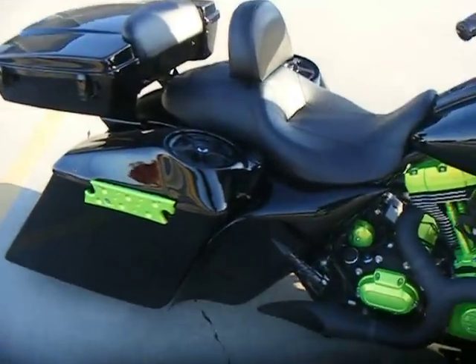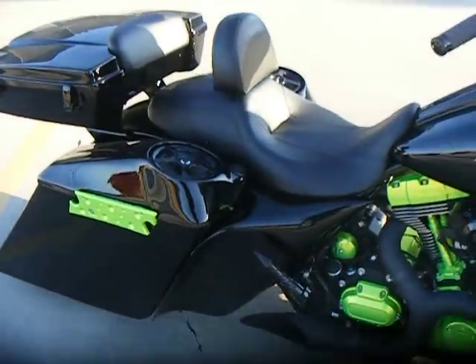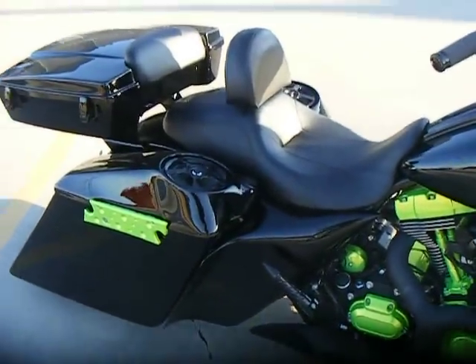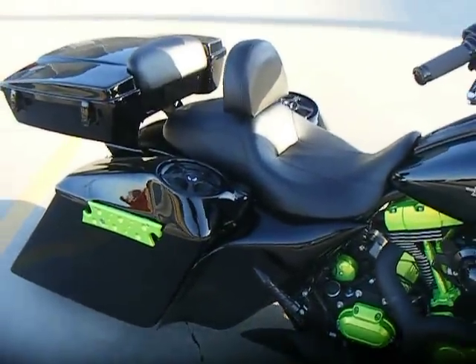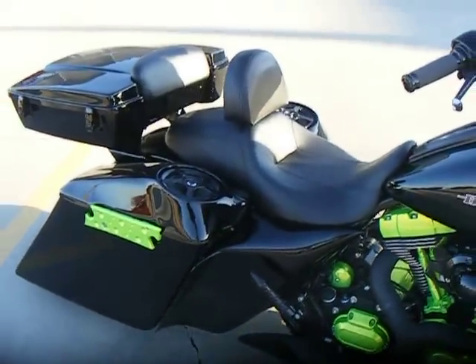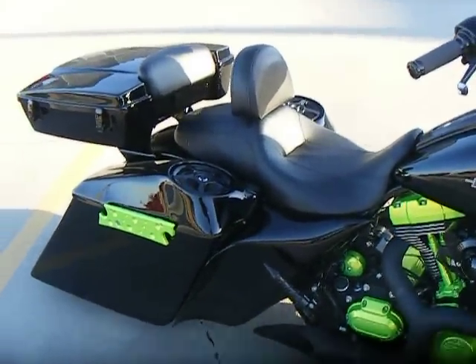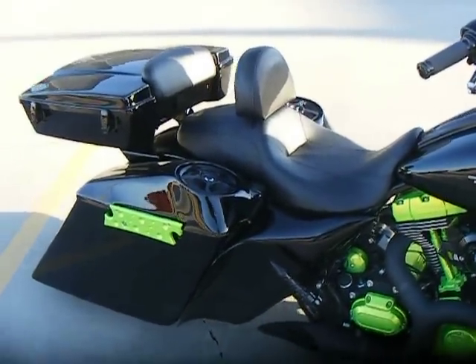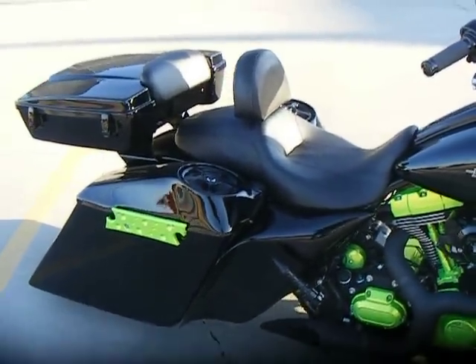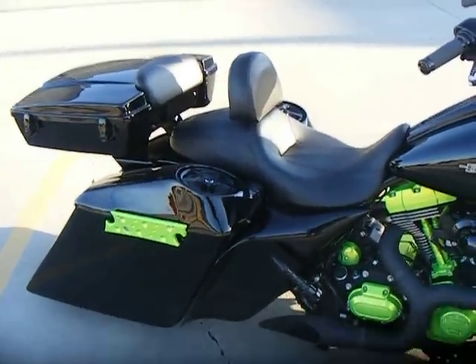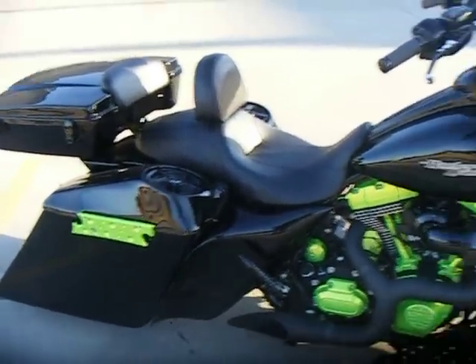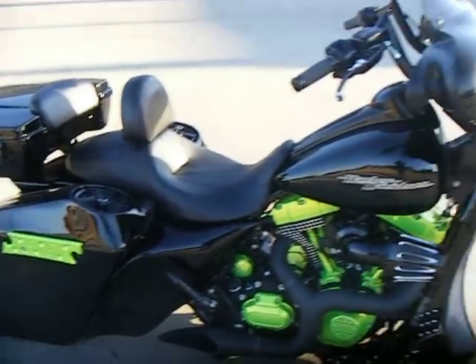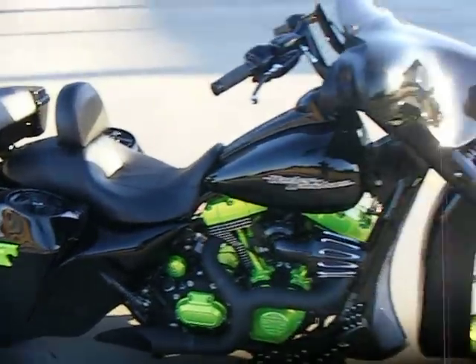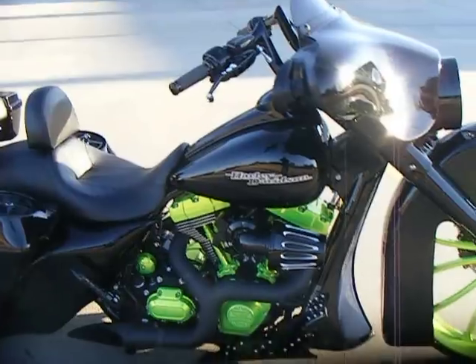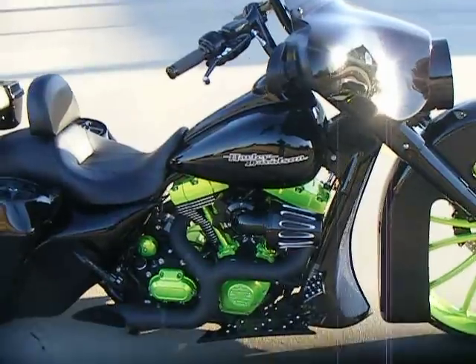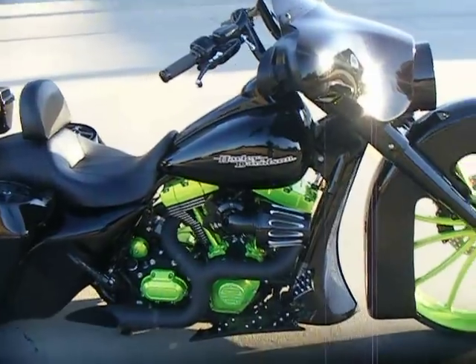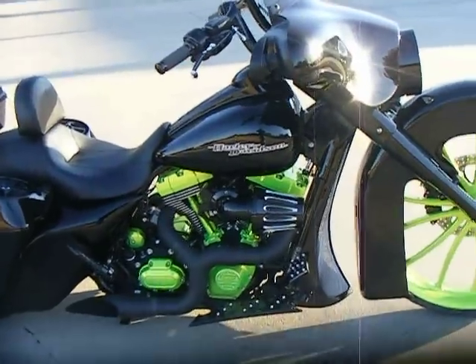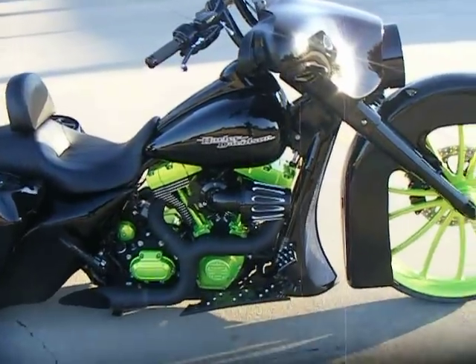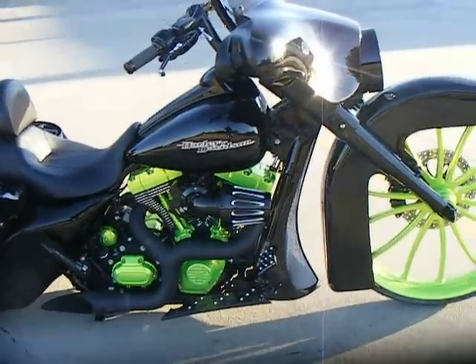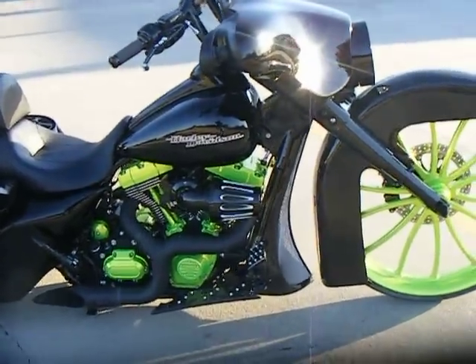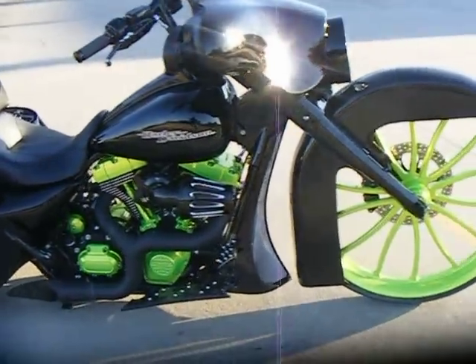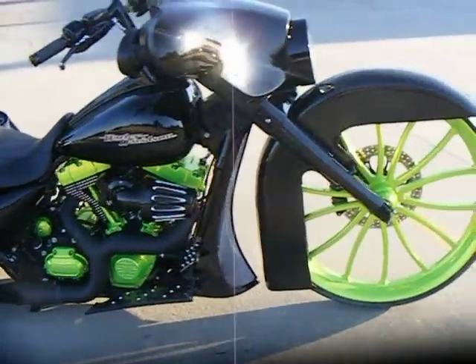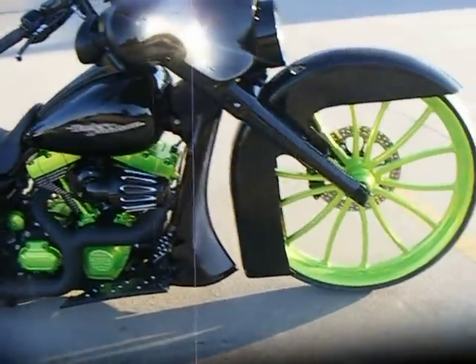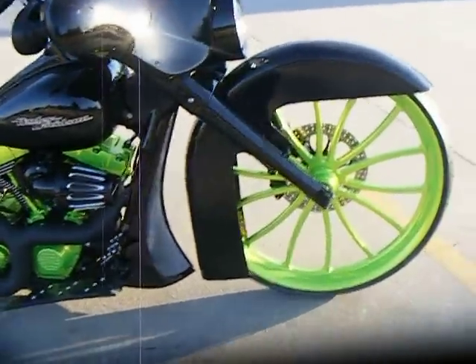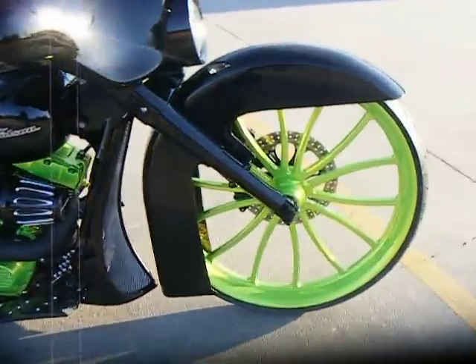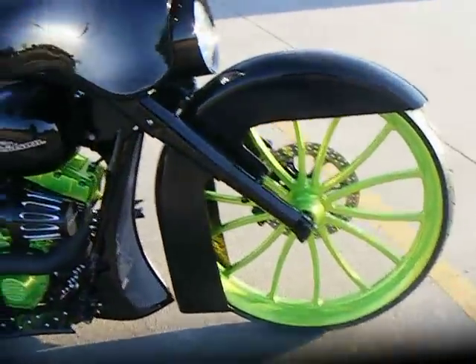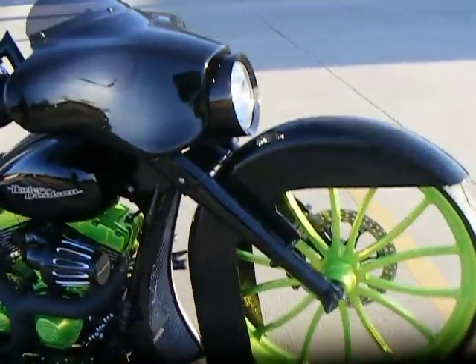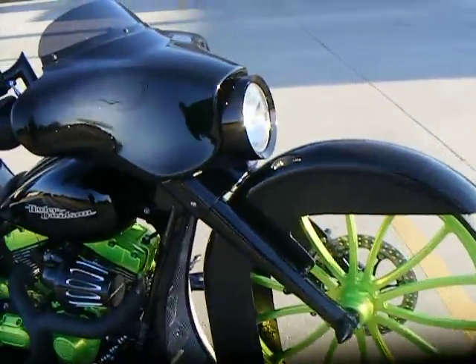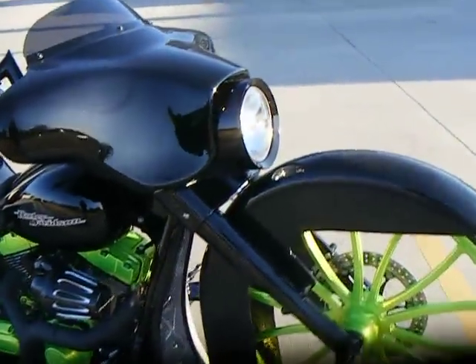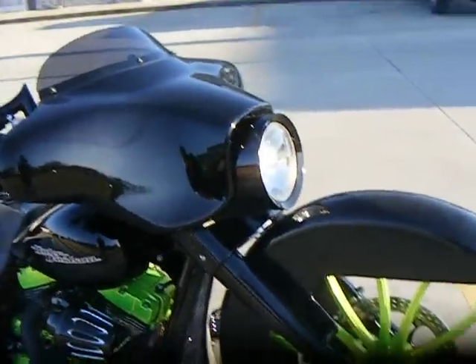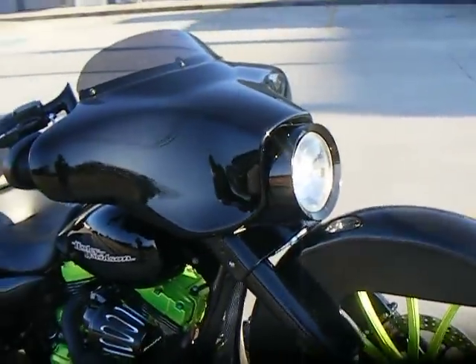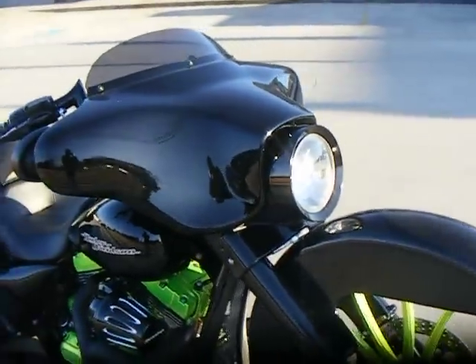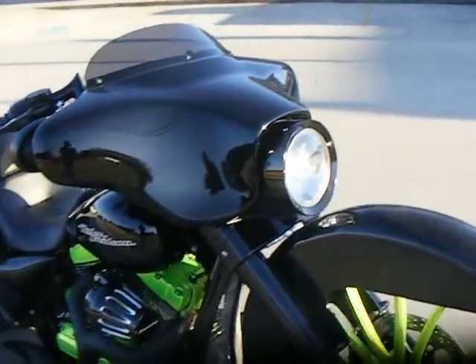The bike was originally black so we painted the rear end to match the stock nose and tank. This is a raked headlight bezel so the headlight points straight.